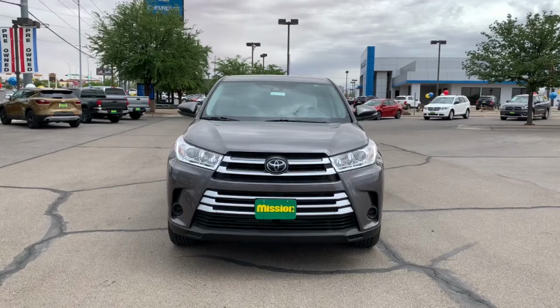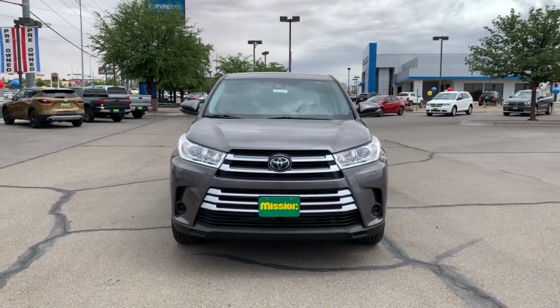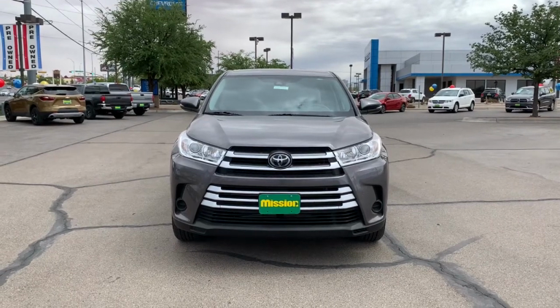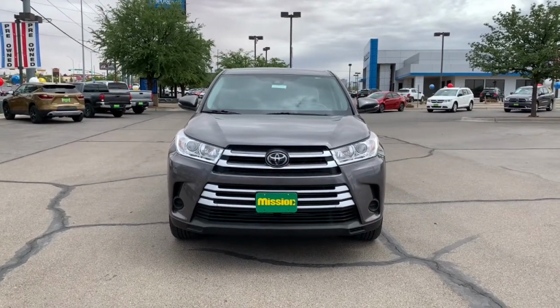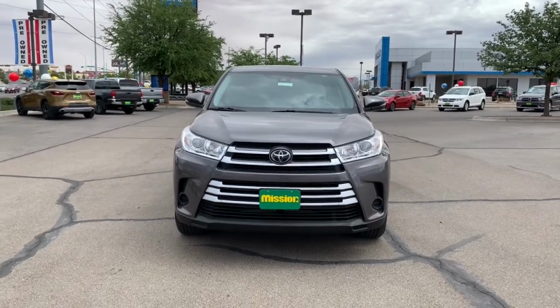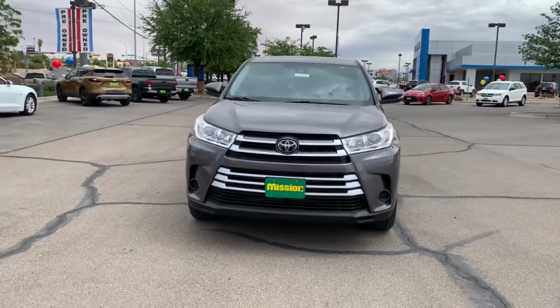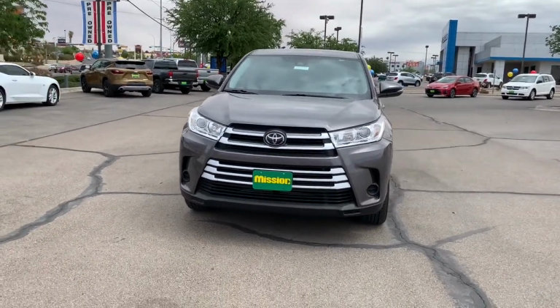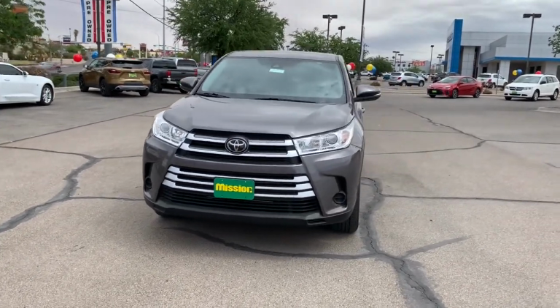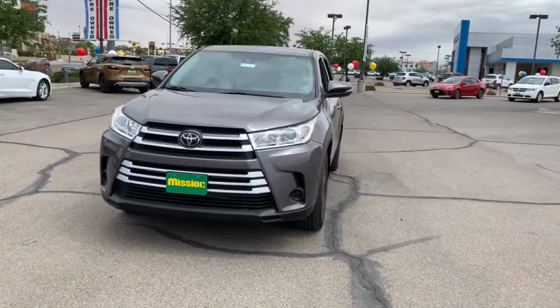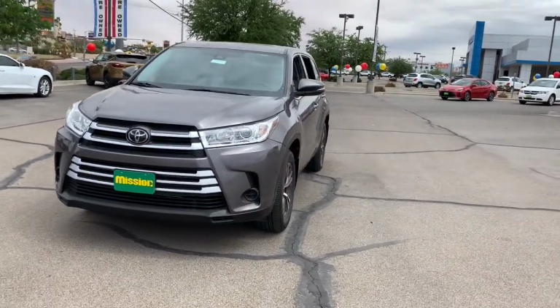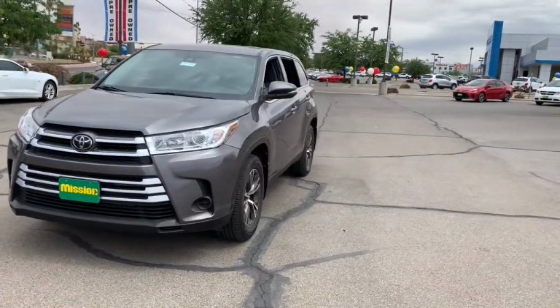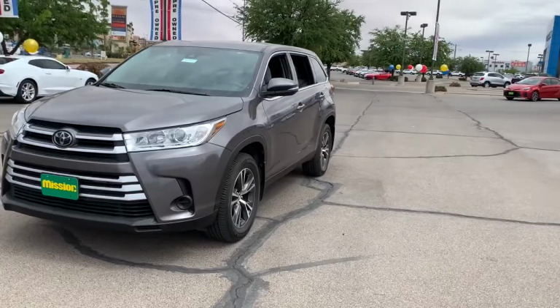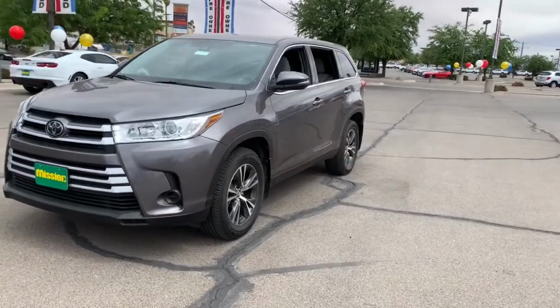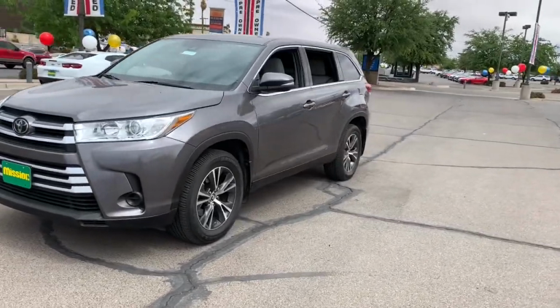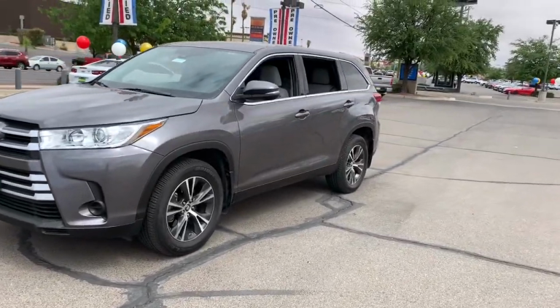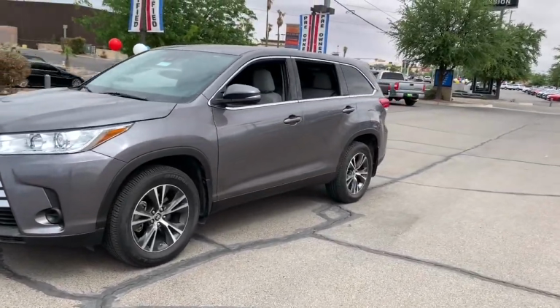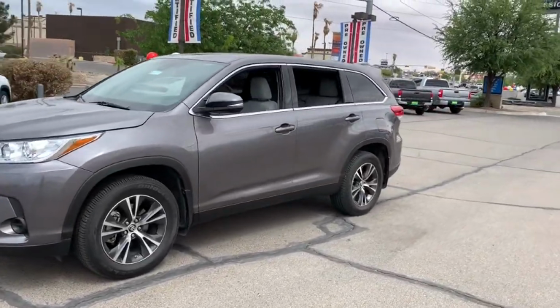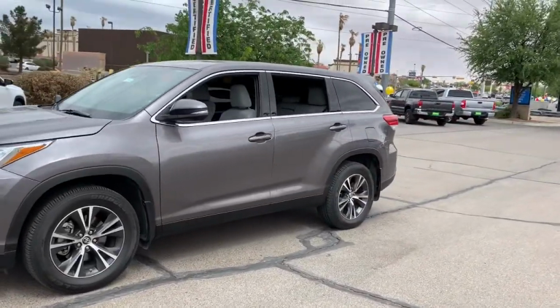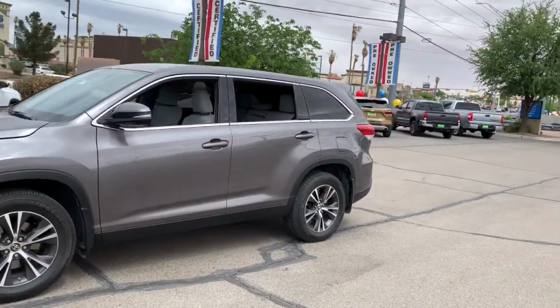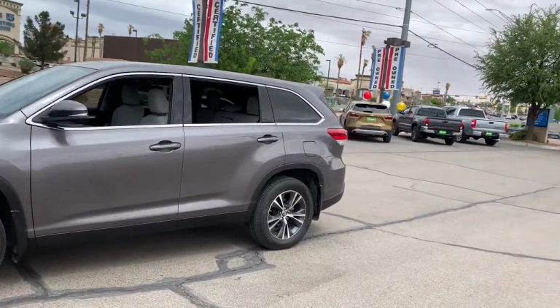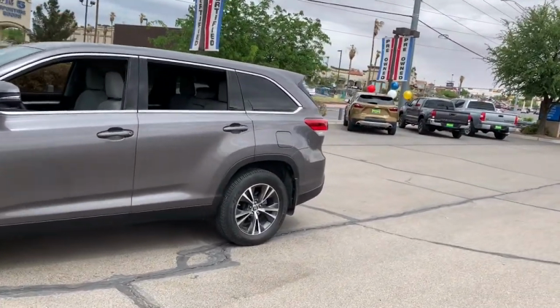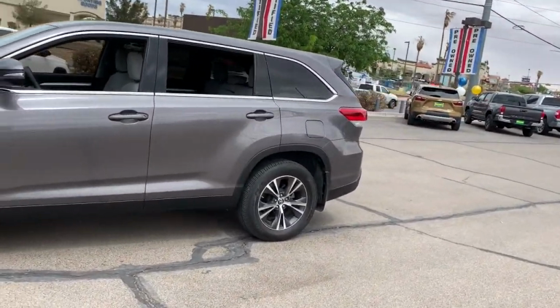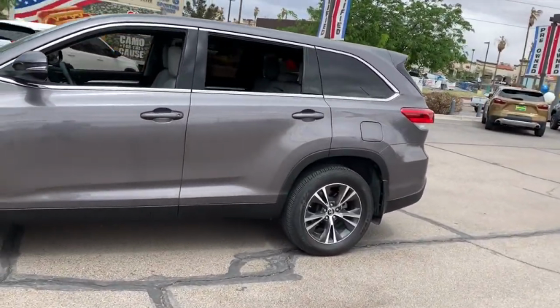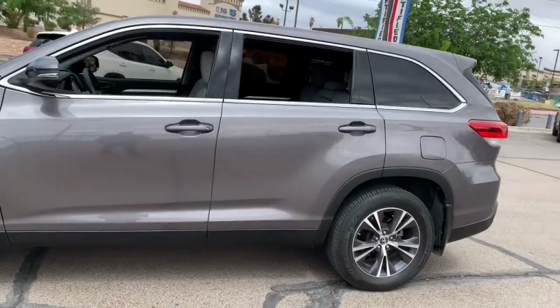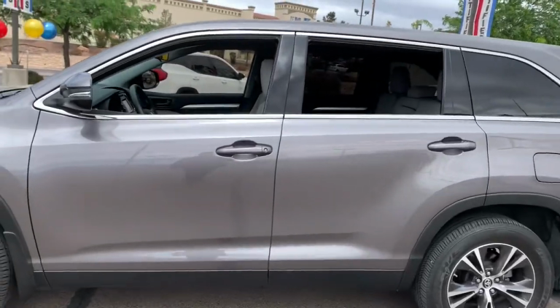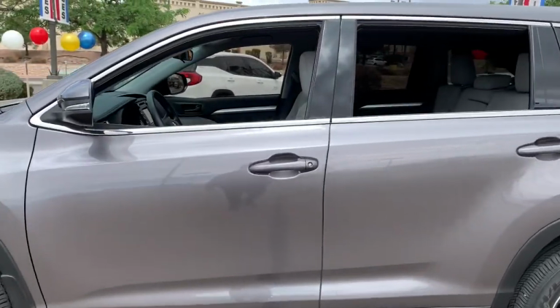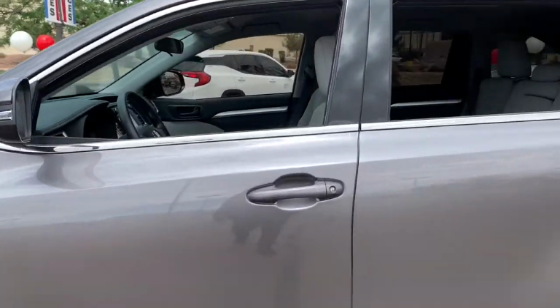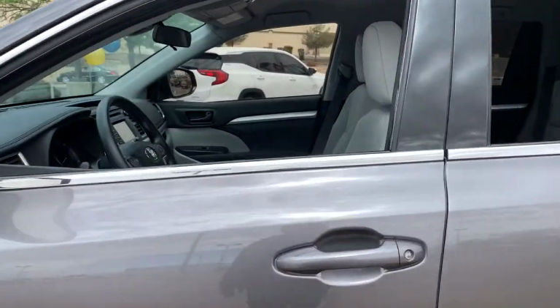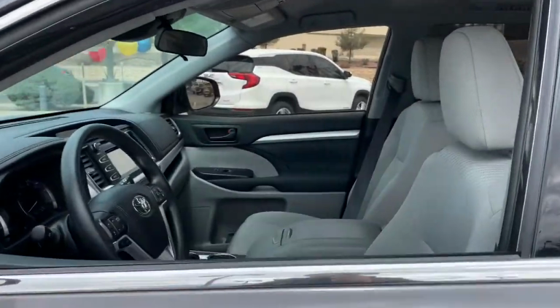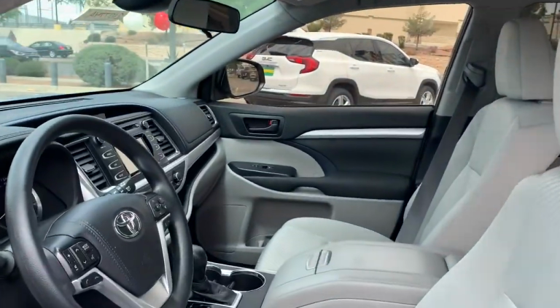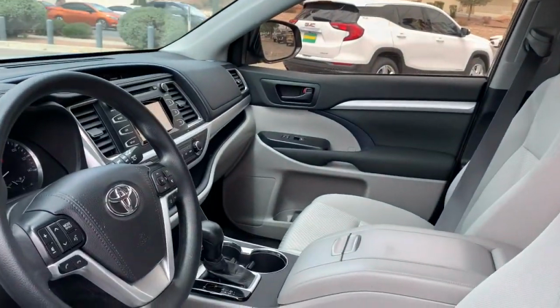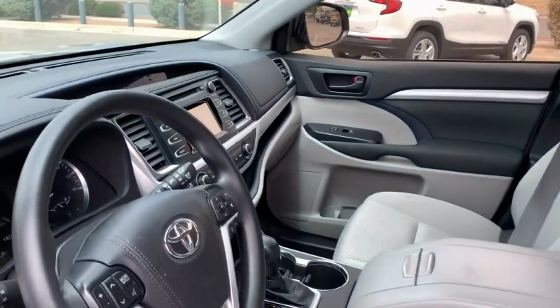Get acquainted with the 2019 Toyota Highlander. This vehicle still has fewer than 20,000 miles on the clock, so it won't last long. This smooth-riding, solidly-built Highlander is ready to meet your family's needs.